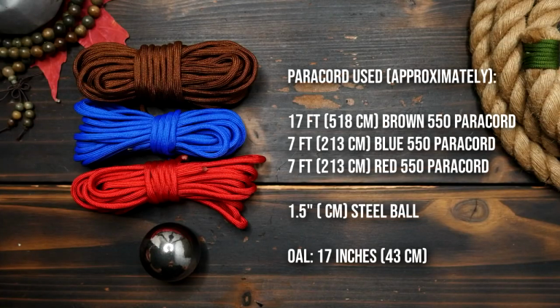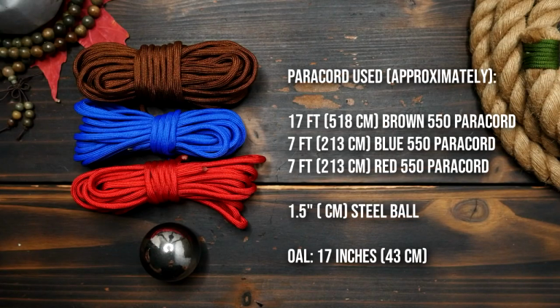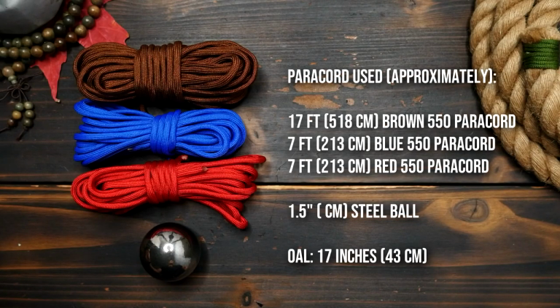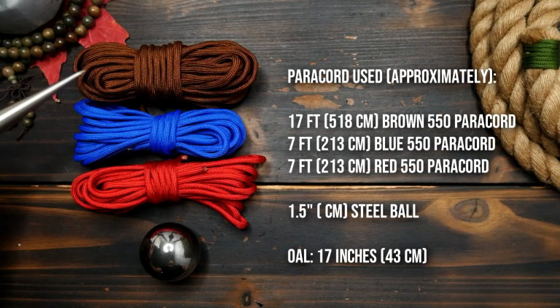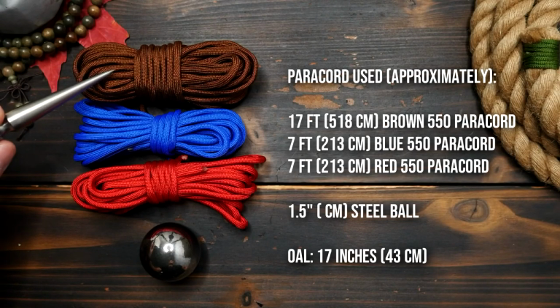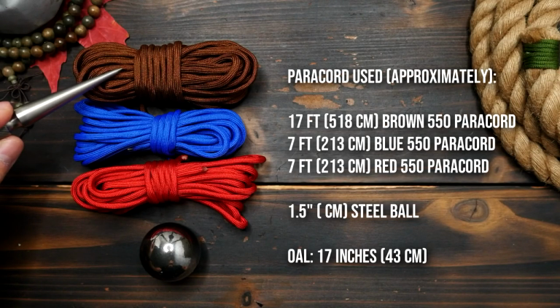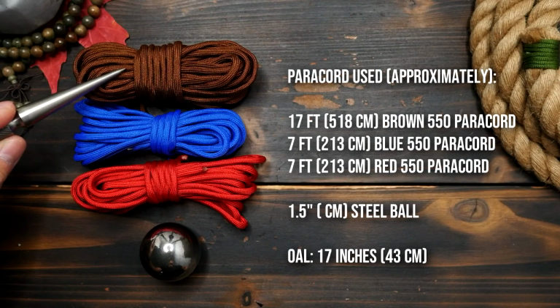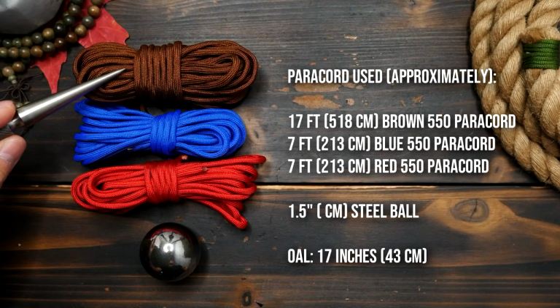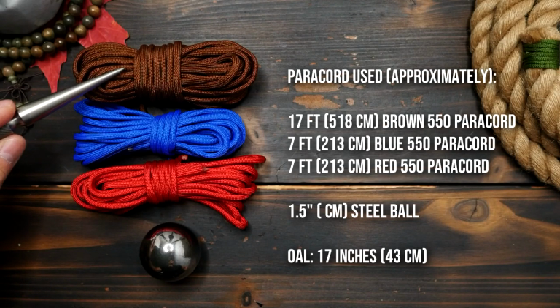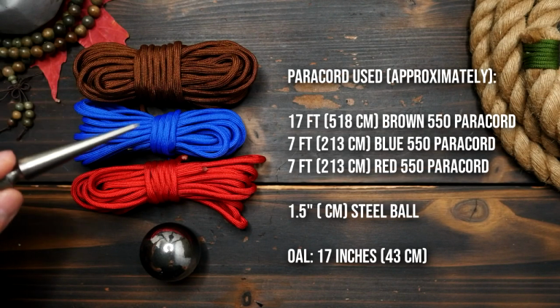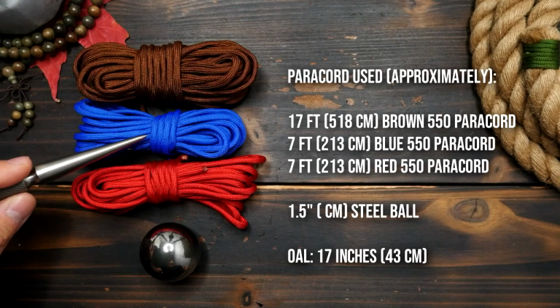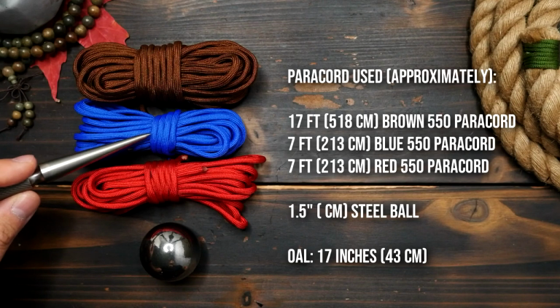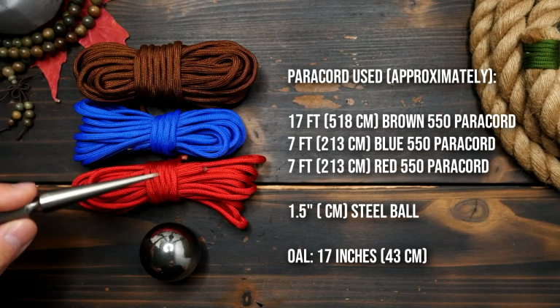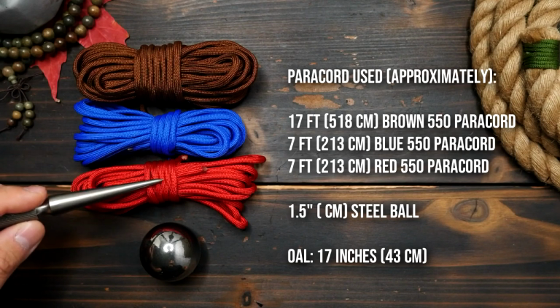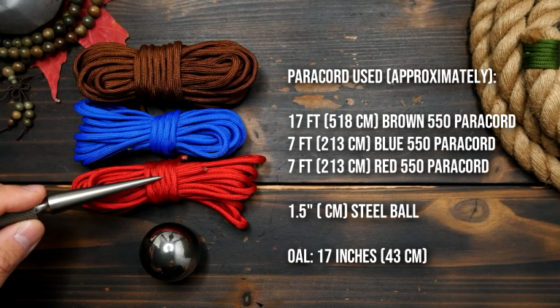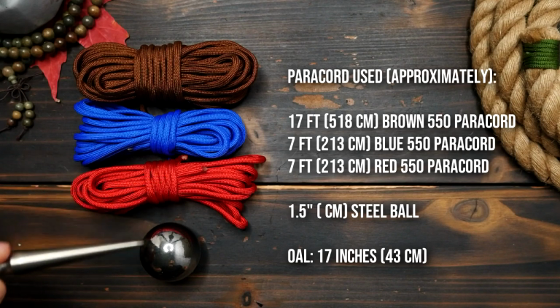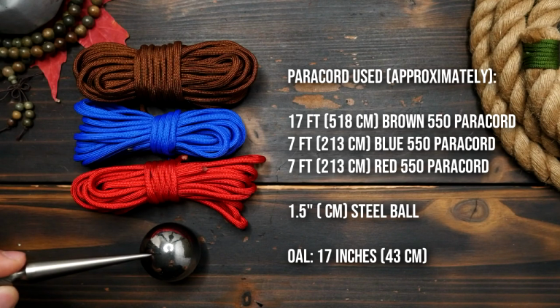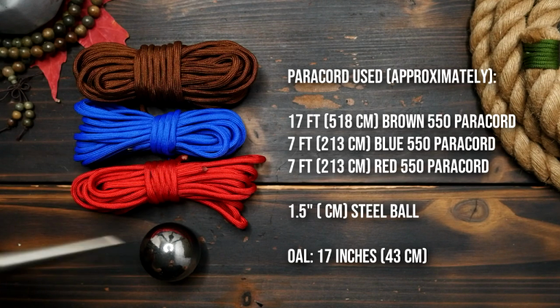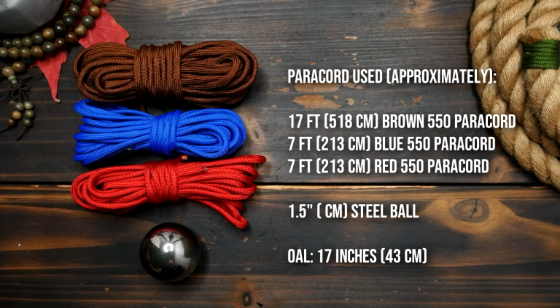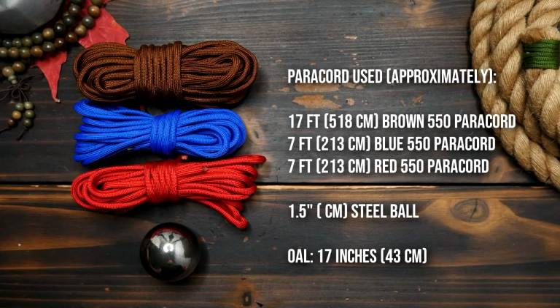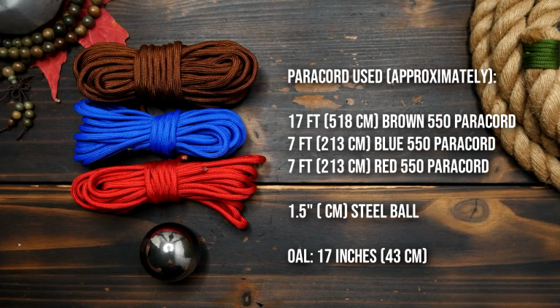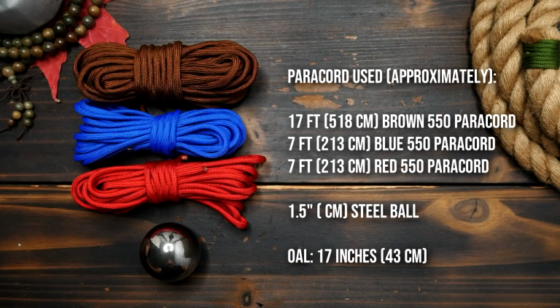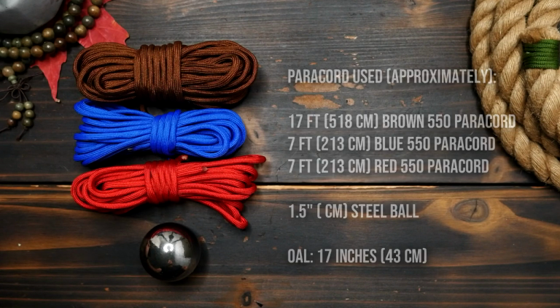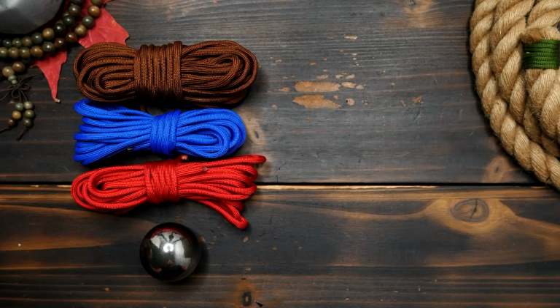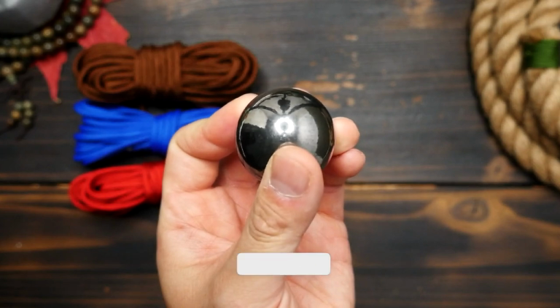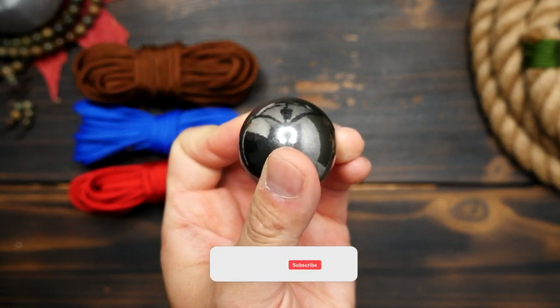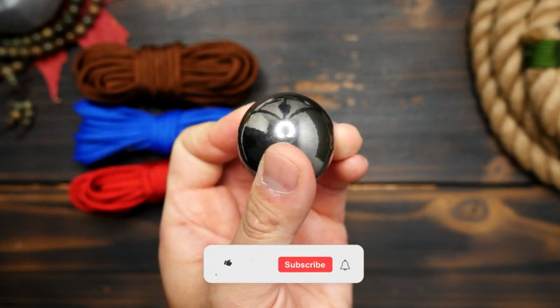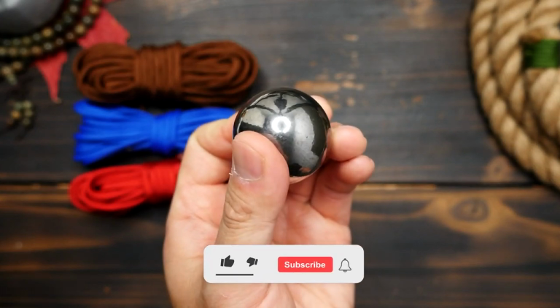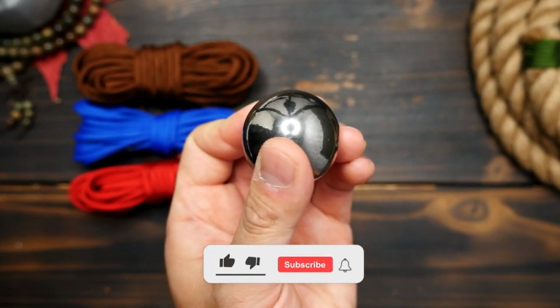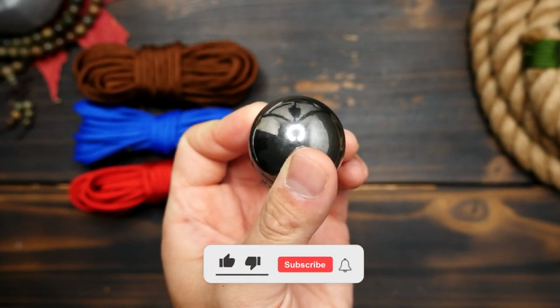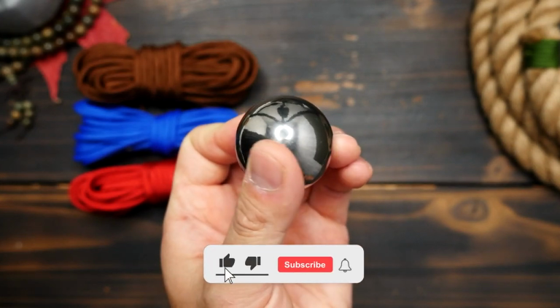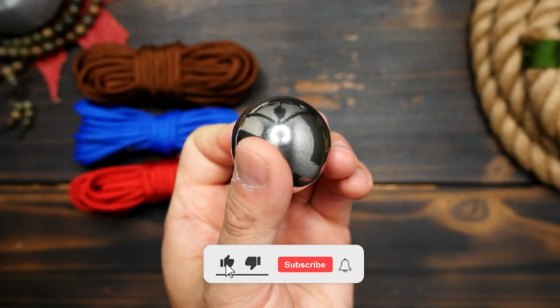In terms of paracord, I'm using brown as my main color, with red and blue for my secondary colors on the wrist lanyard portion. Also a 1.5 inch steel ball for the core.